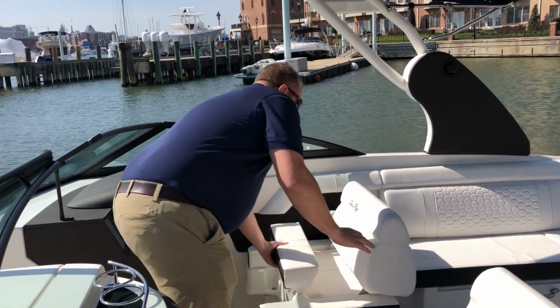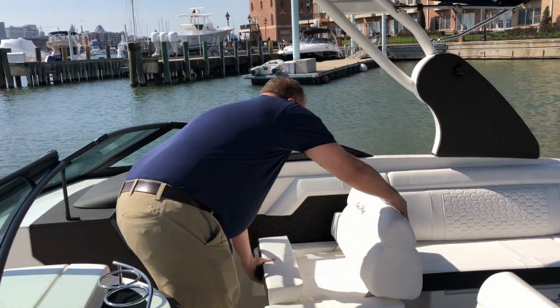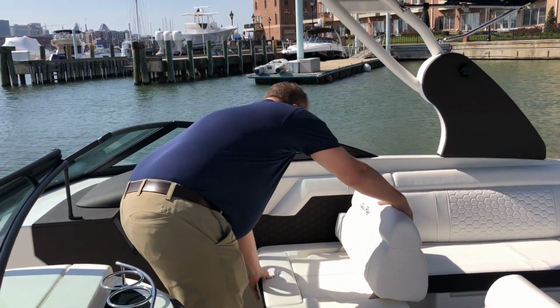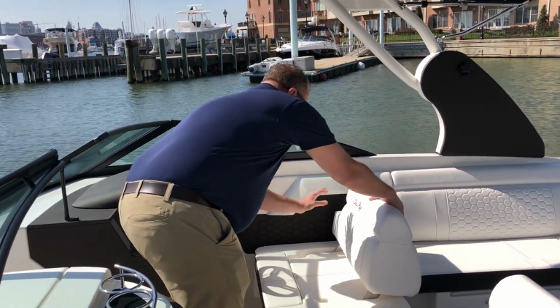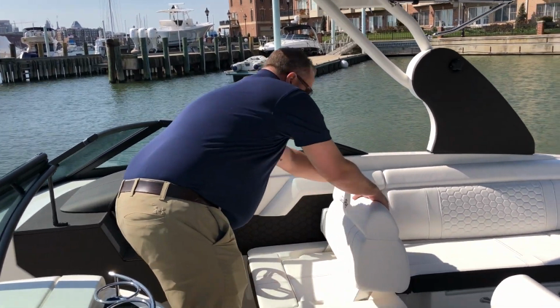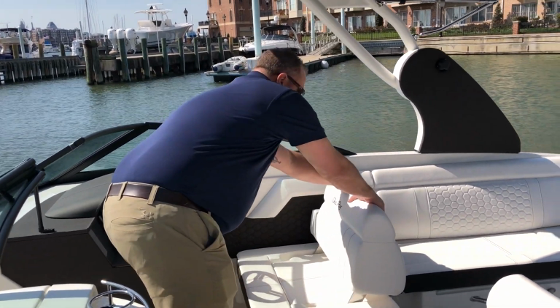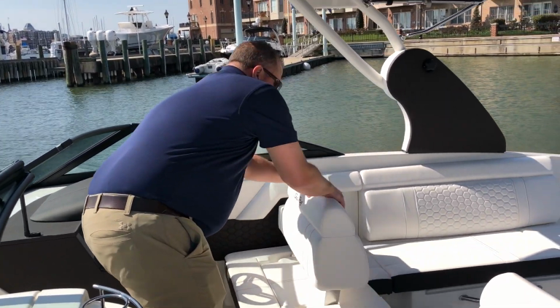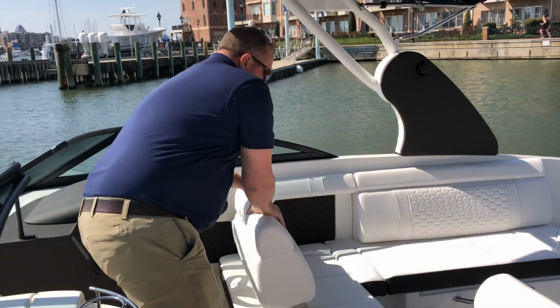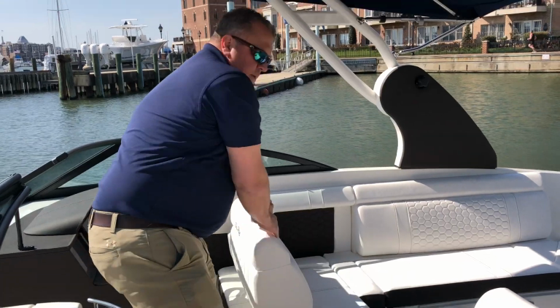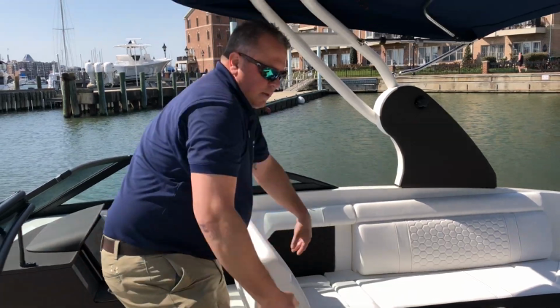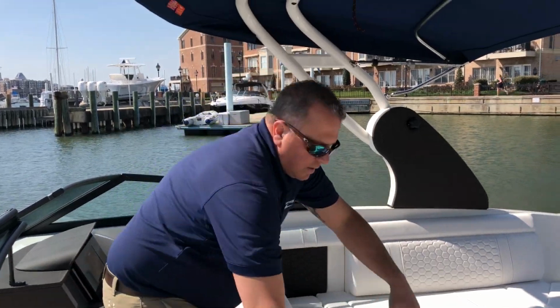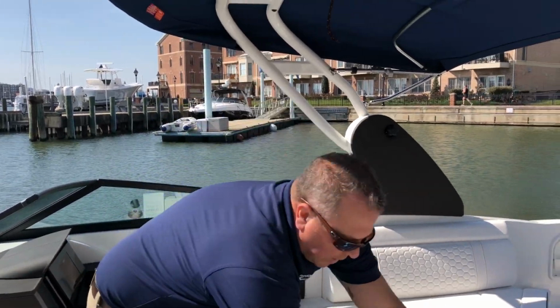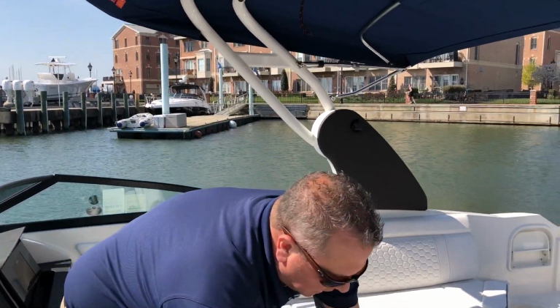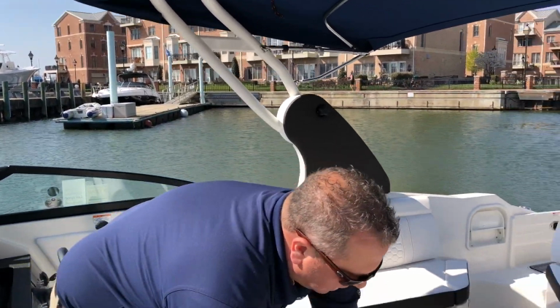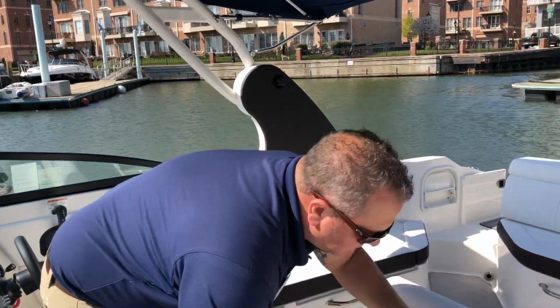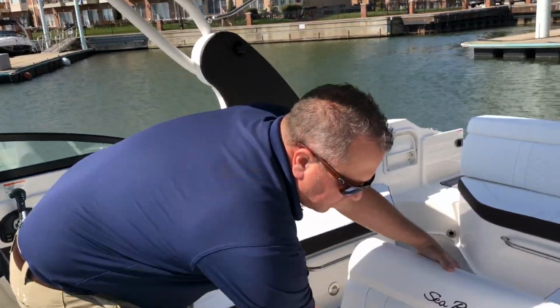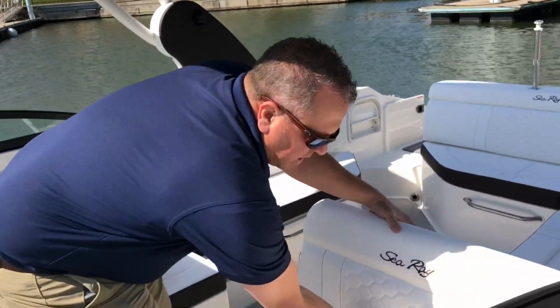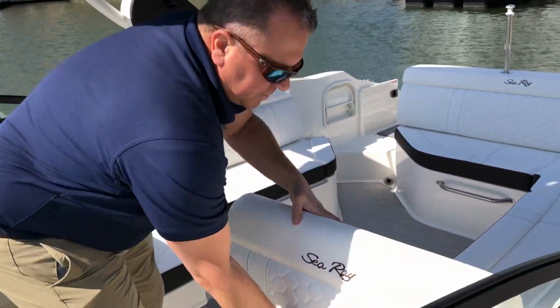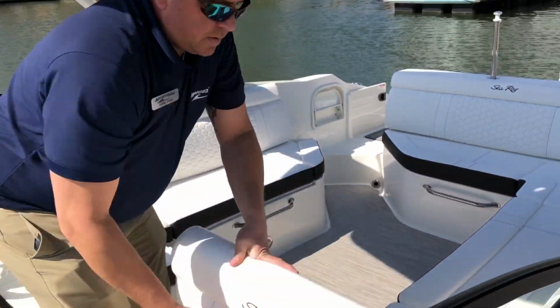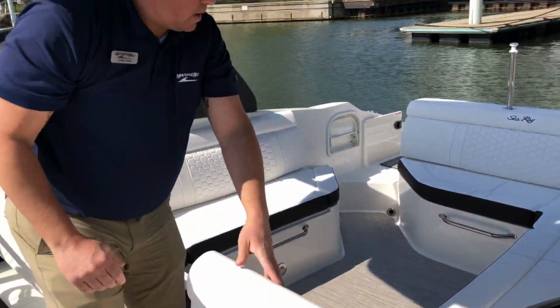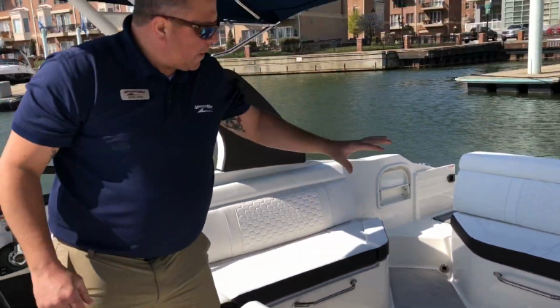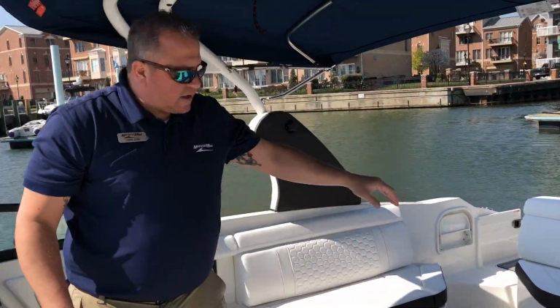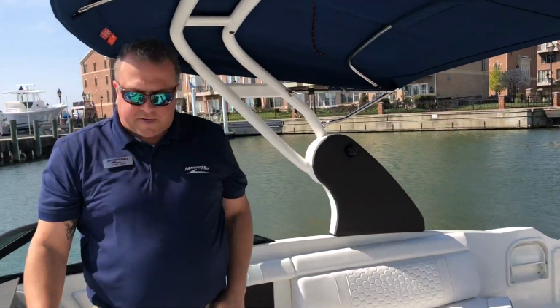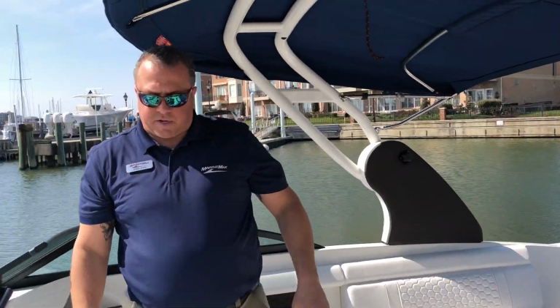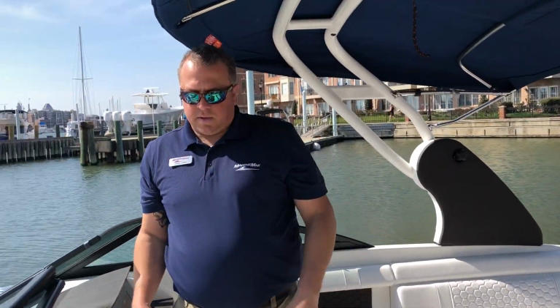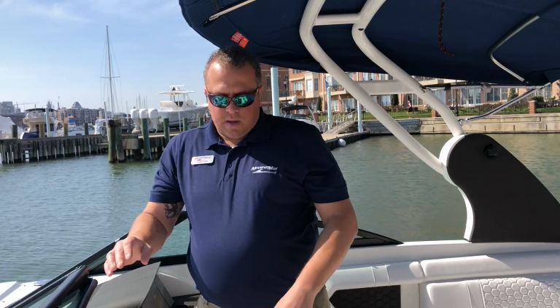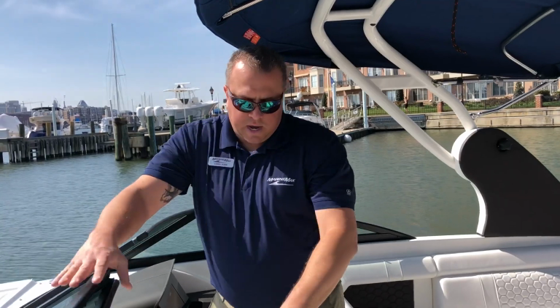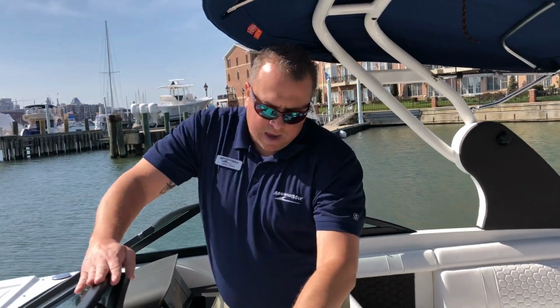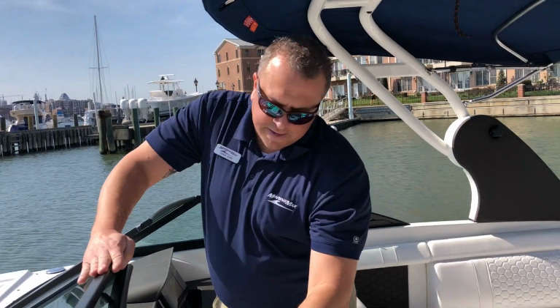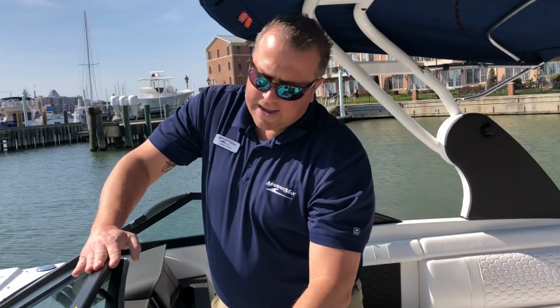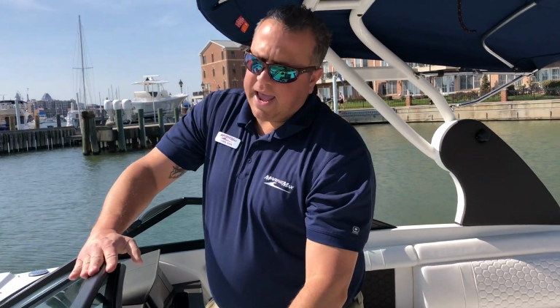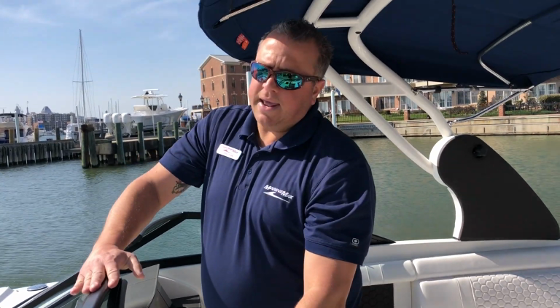You can also bring the seats back this way, so you can lounge, be comfortable, and be part of the conversation. Here you also have a nice sized day head.